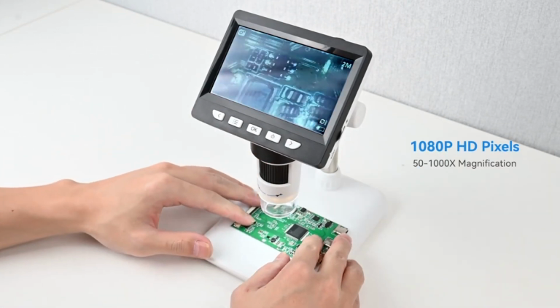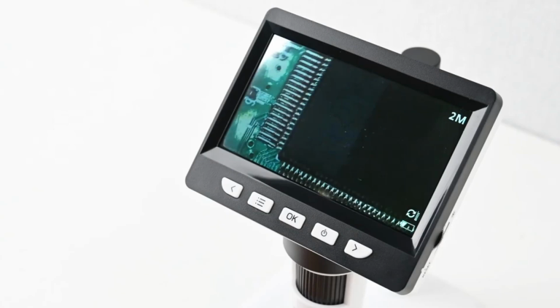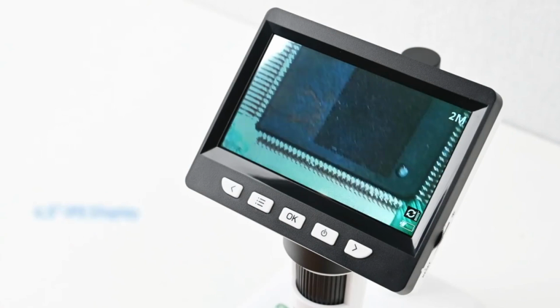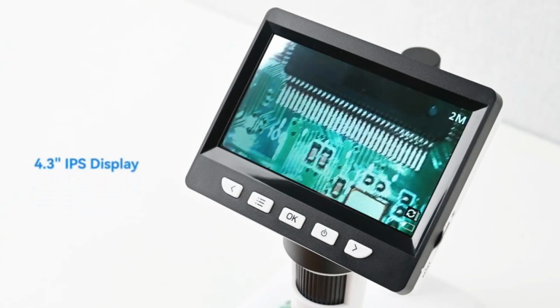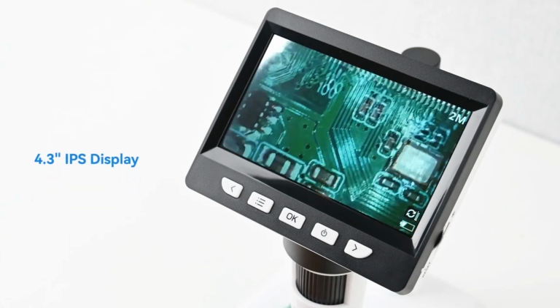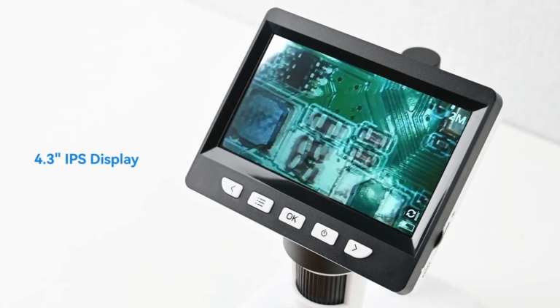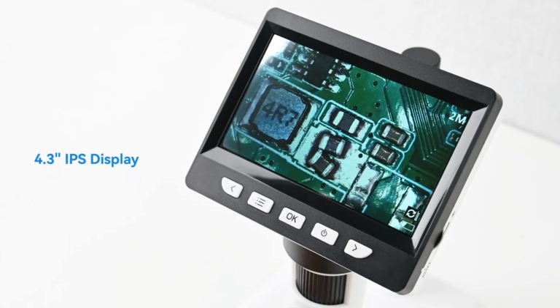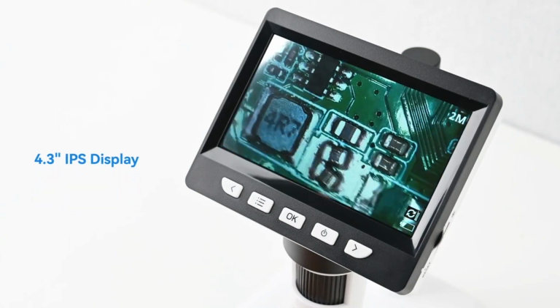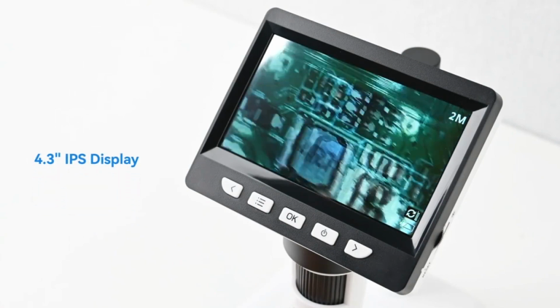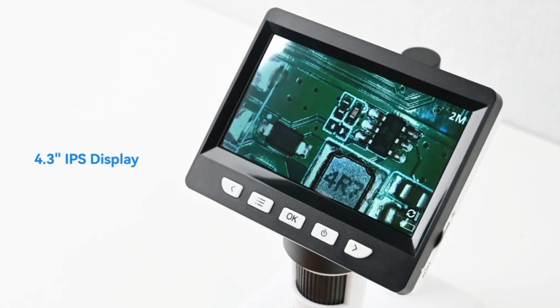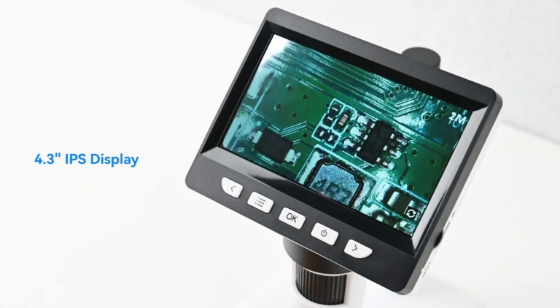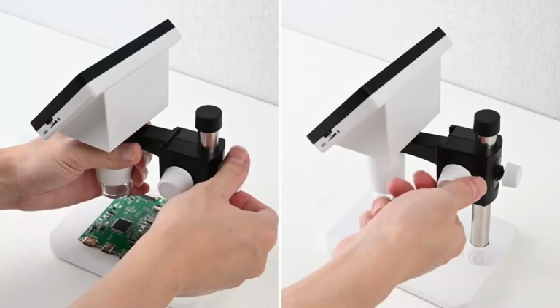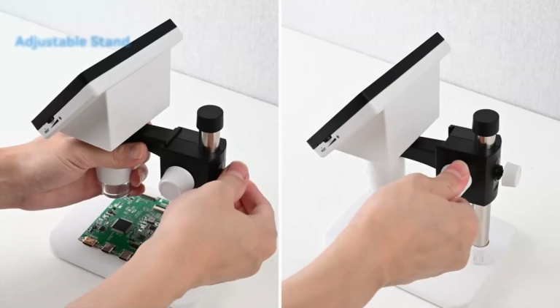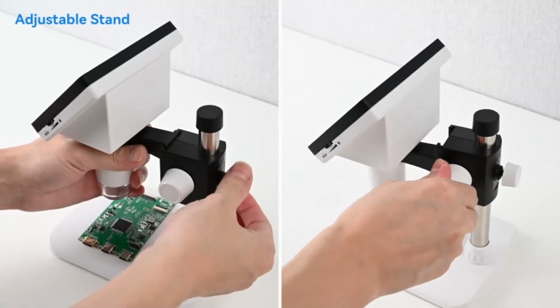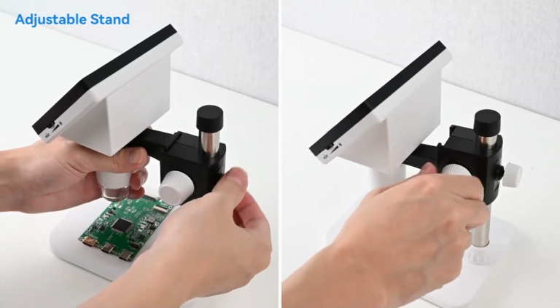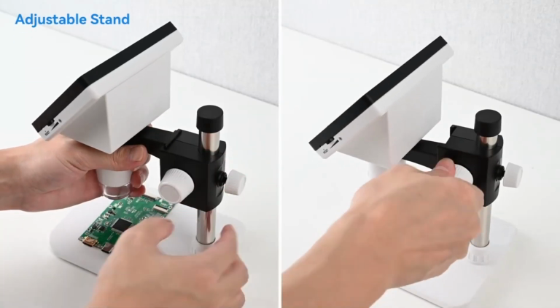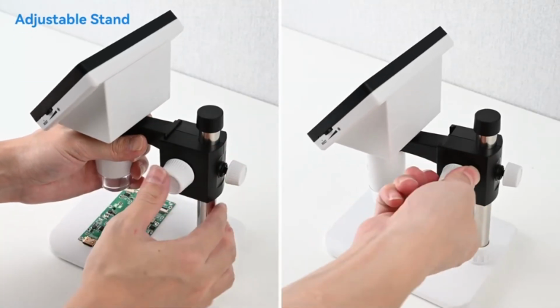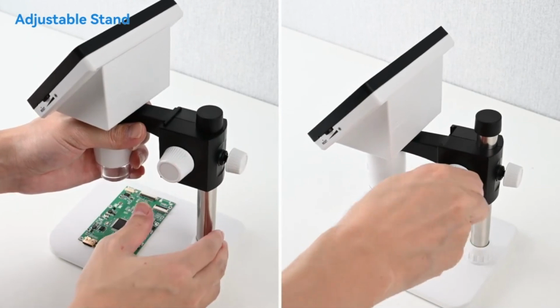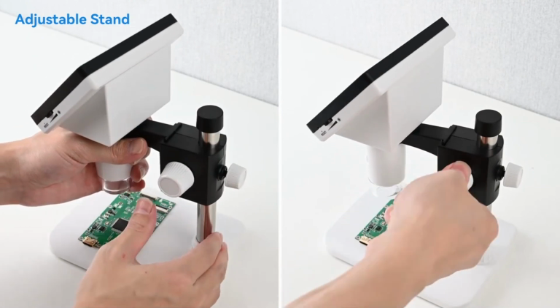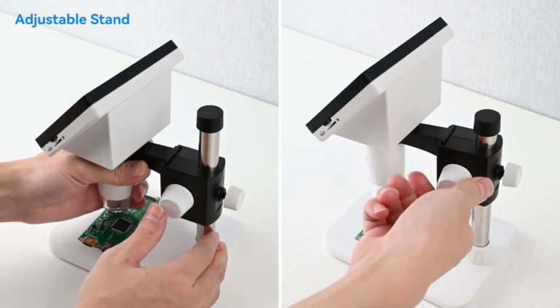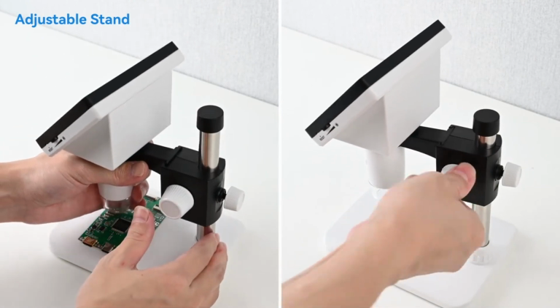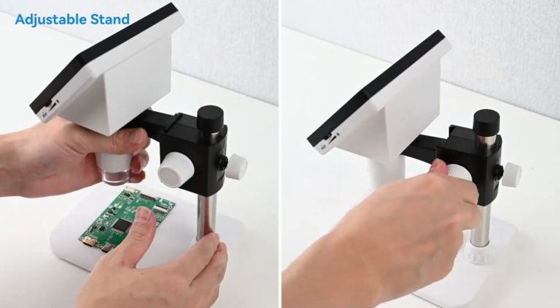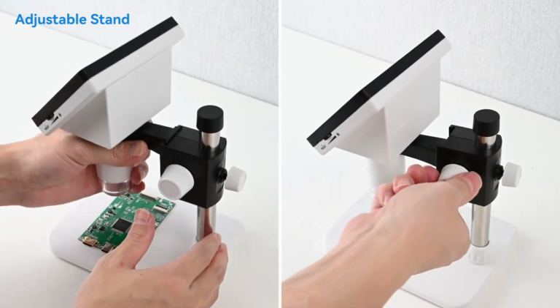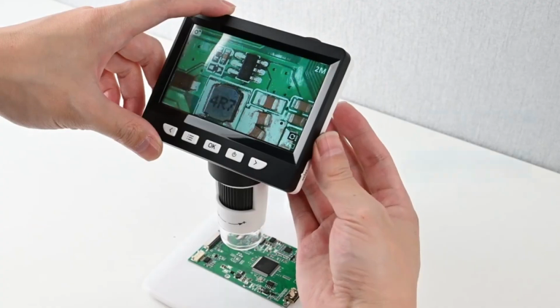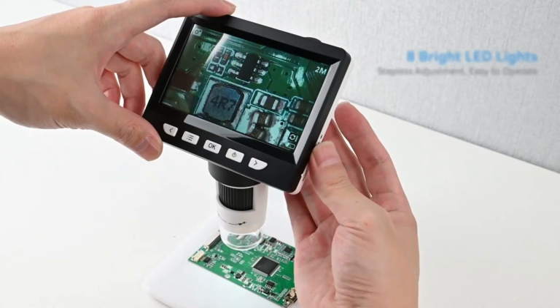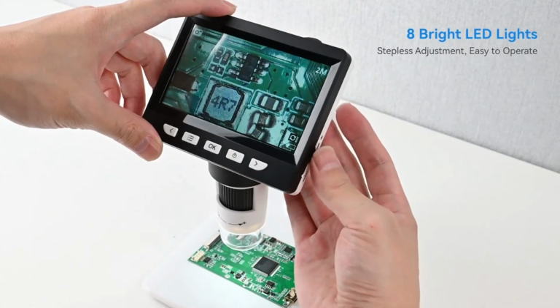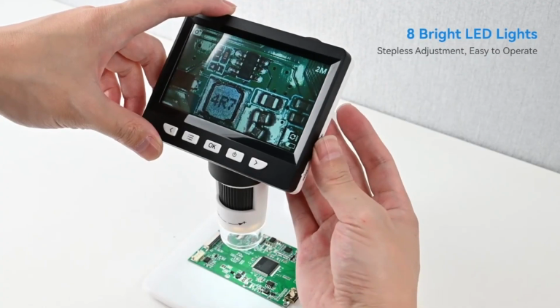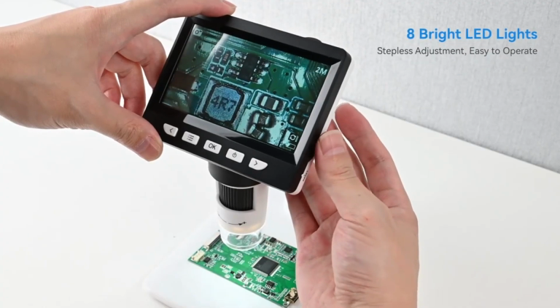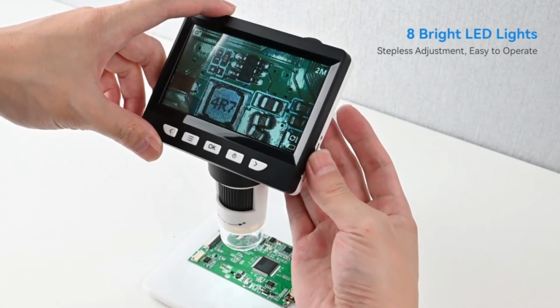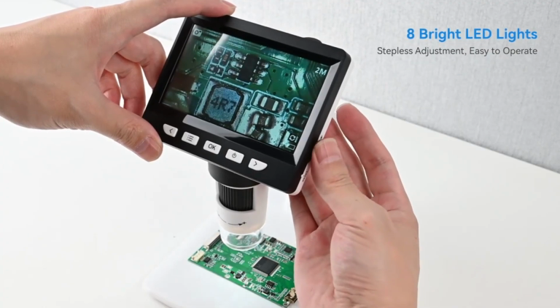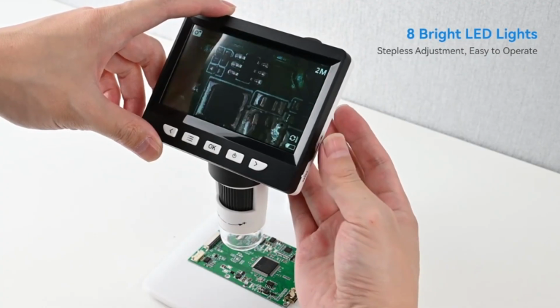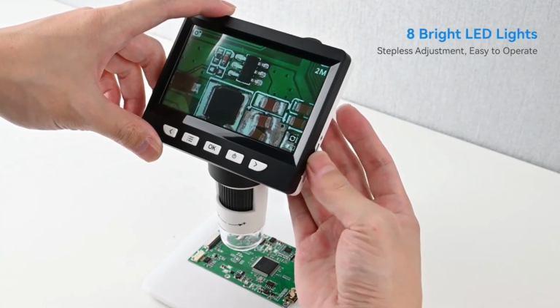Fitted with a 4.3 inch IPS display and an adjustable stand, you can quickly and easily inspect your items. On the side of the screen there is a small dial that allows you to adjust the brightness of the LEDs.